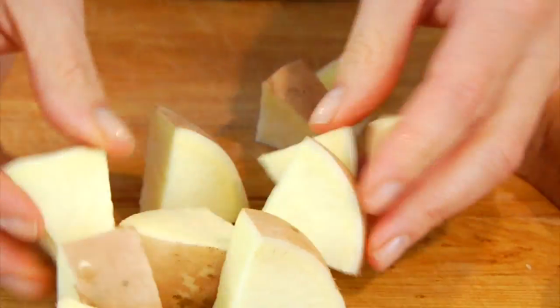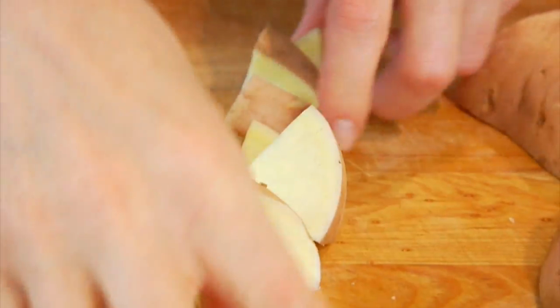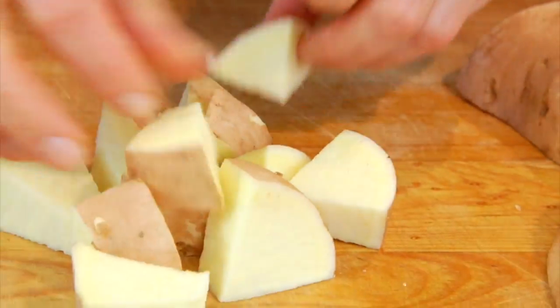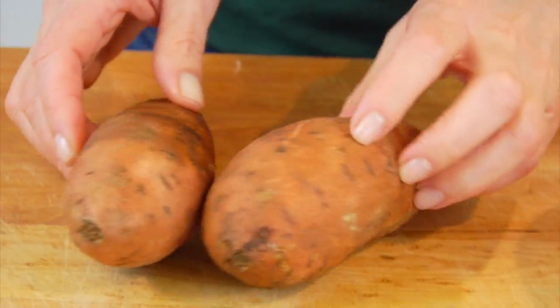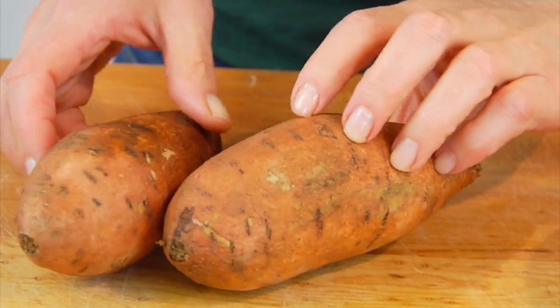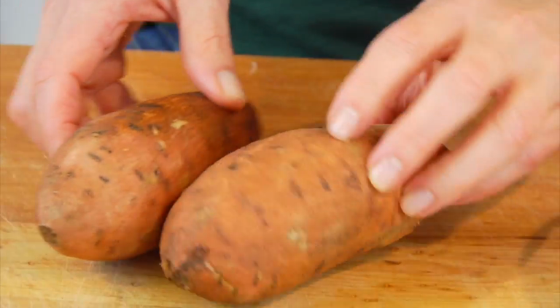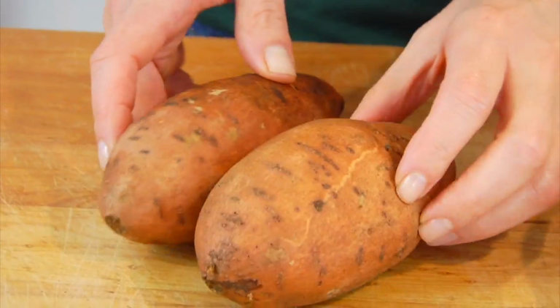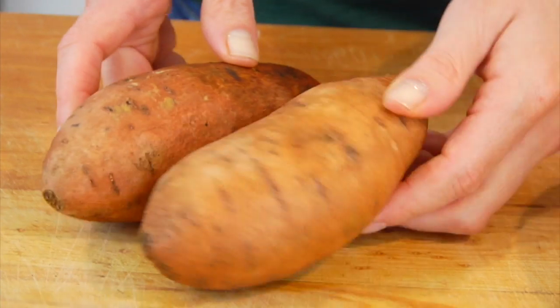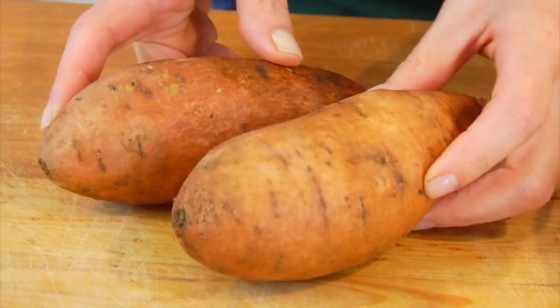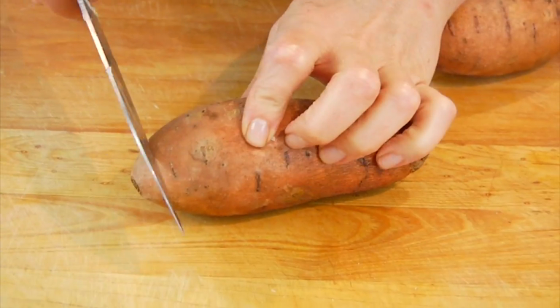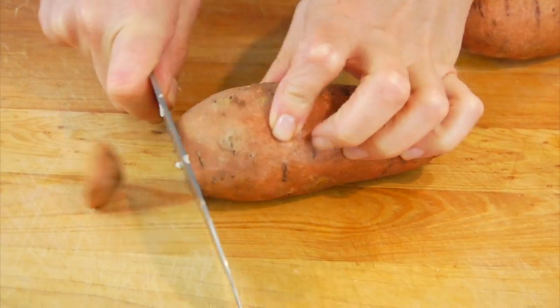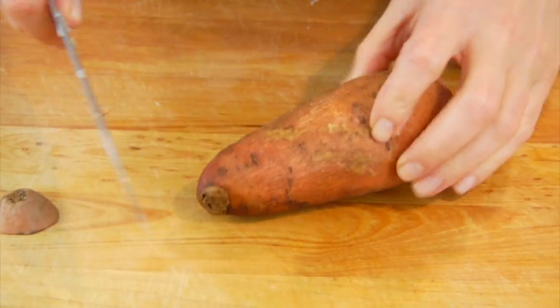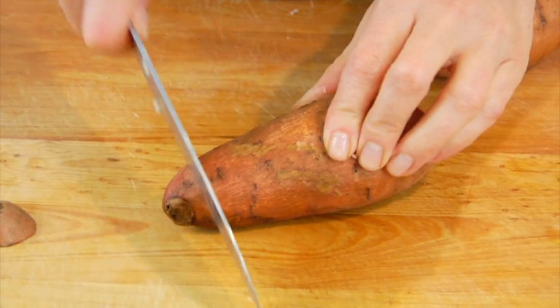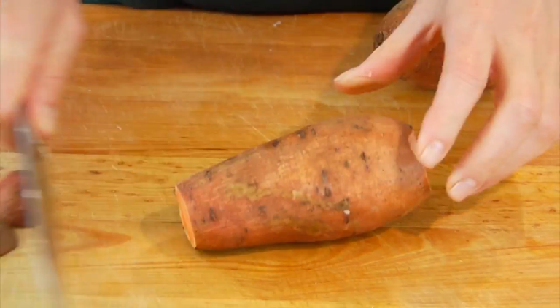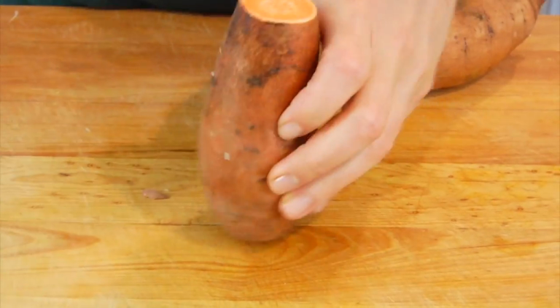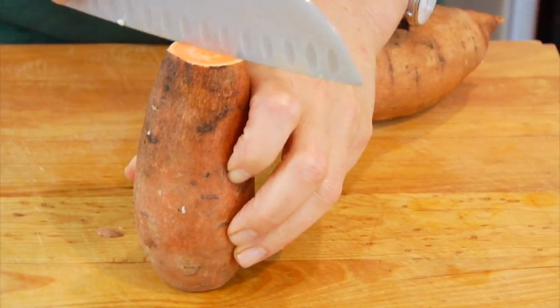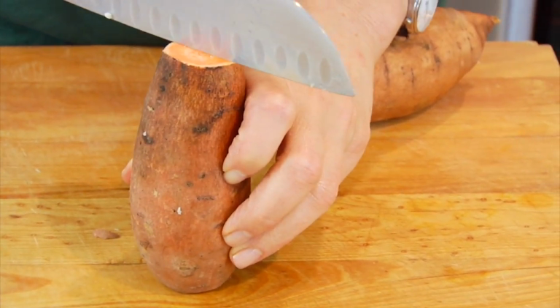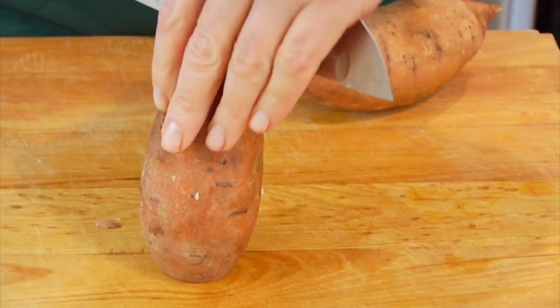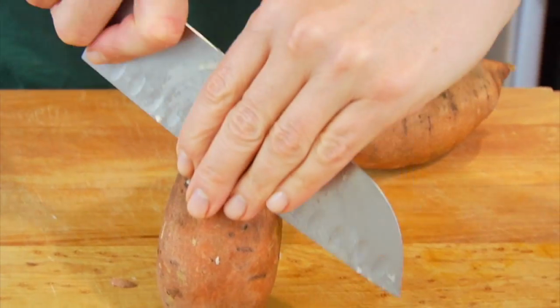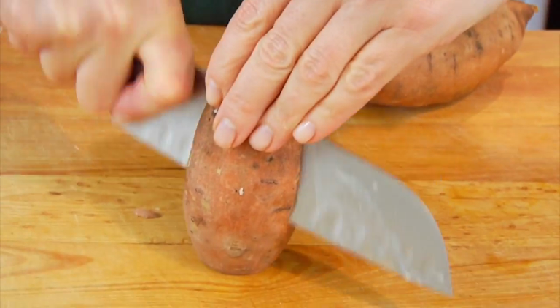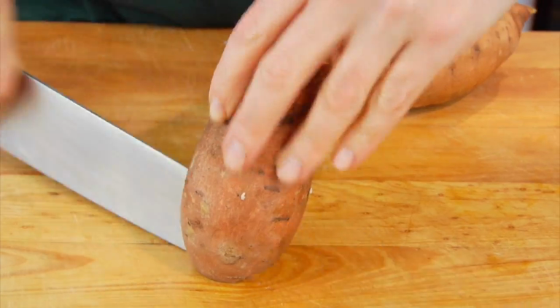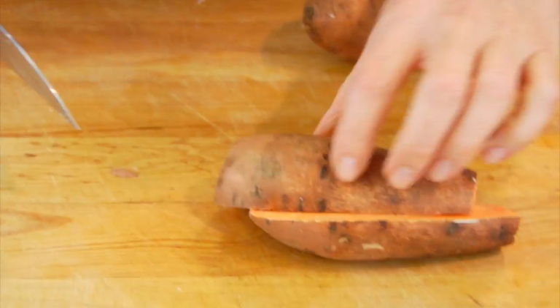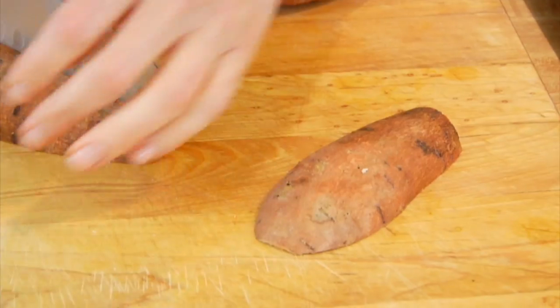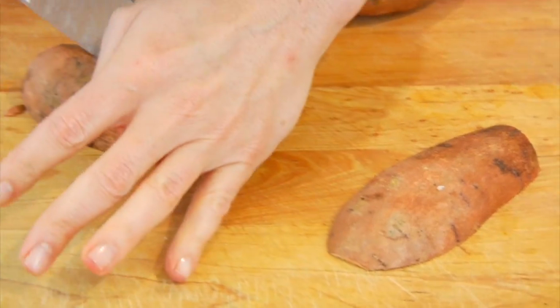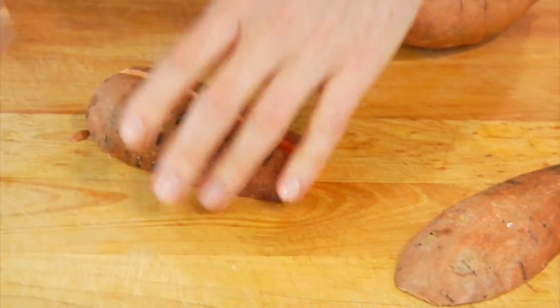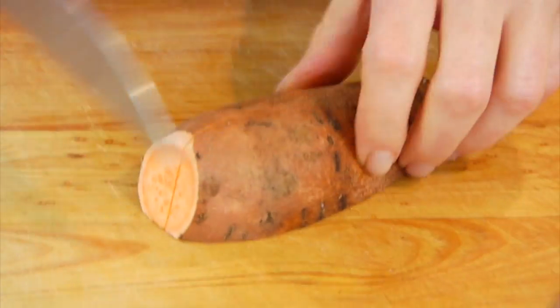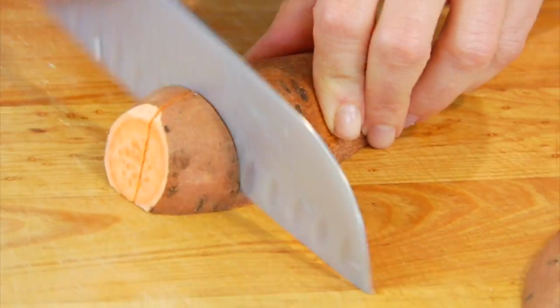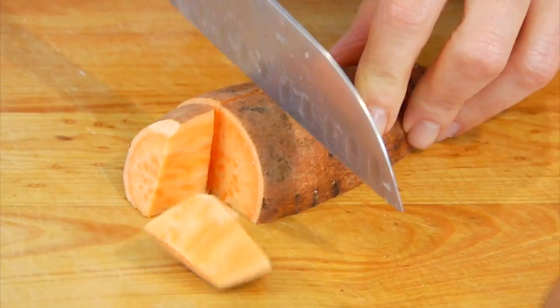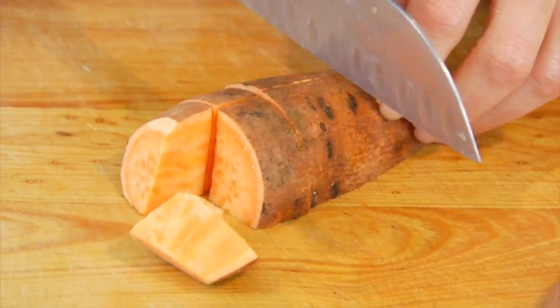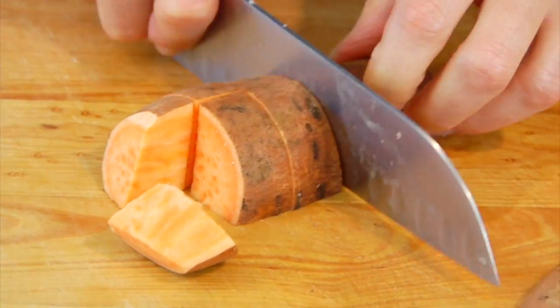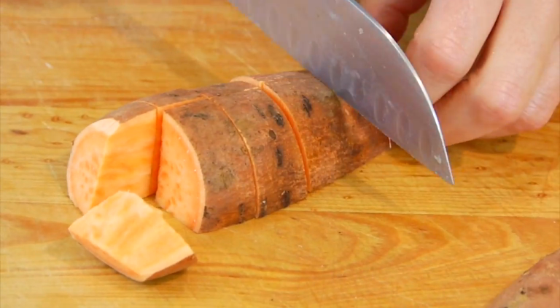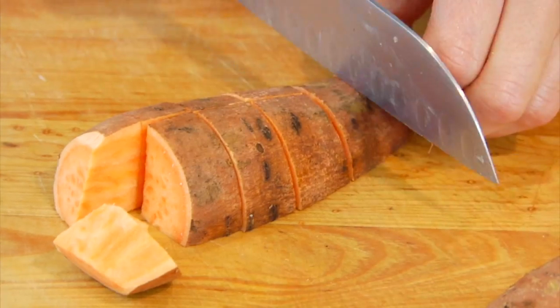For these guys, because they're a little bit smaller, I'll trim off the ends, stand it up, cut it in half, then cut them in half lengthwise again — because that's all we need to do to get those big fat chunks. And then boom boom boom, we're ready to go.